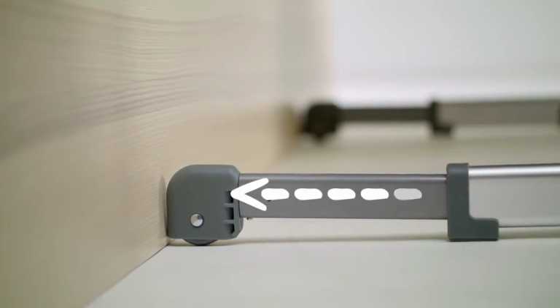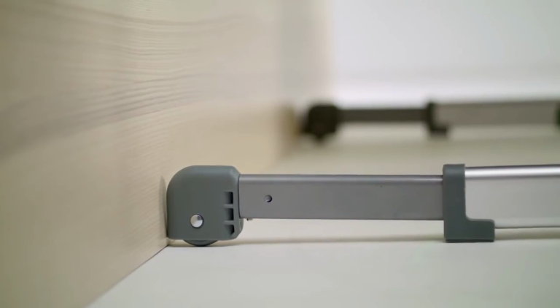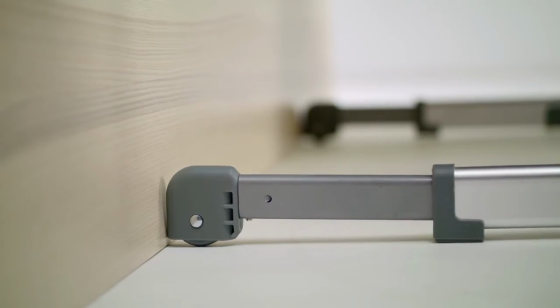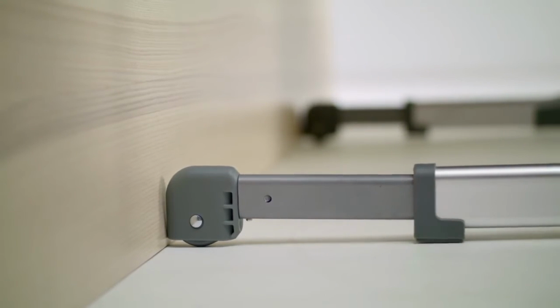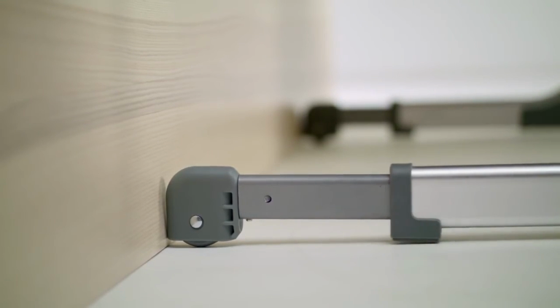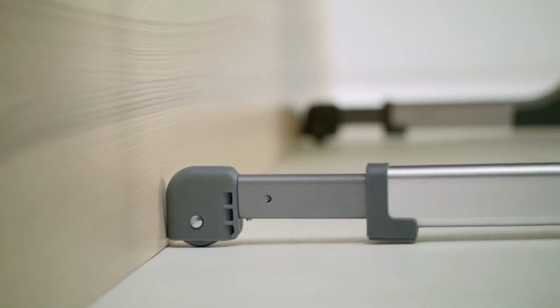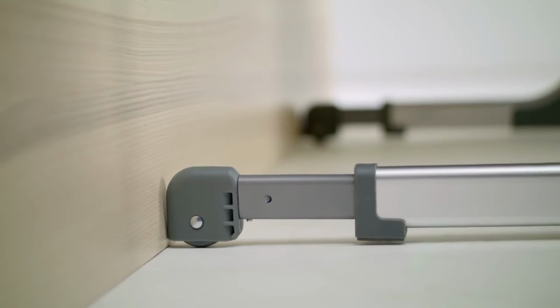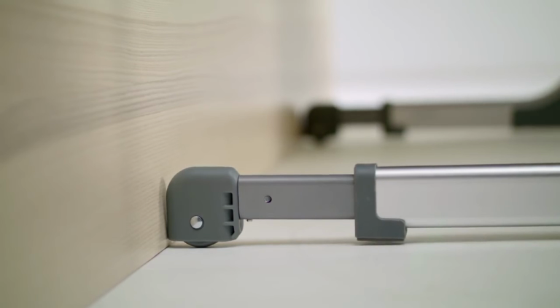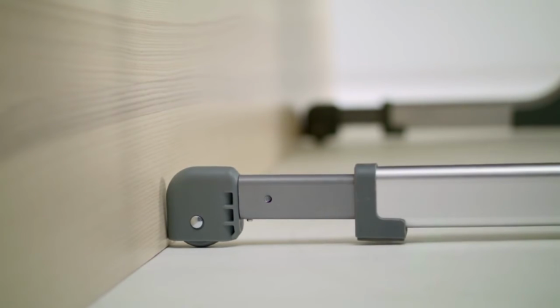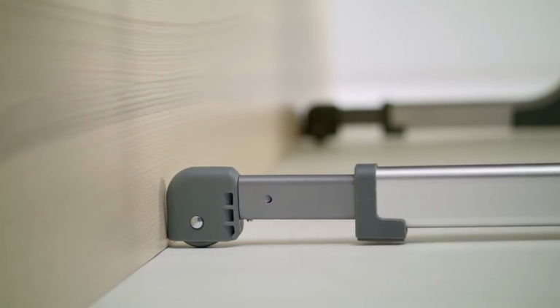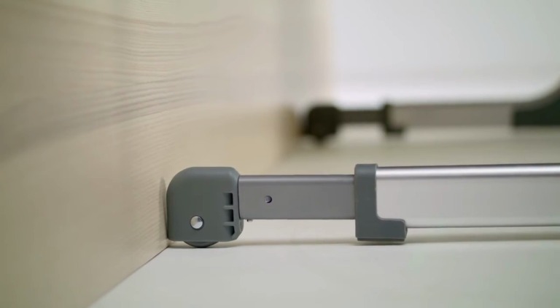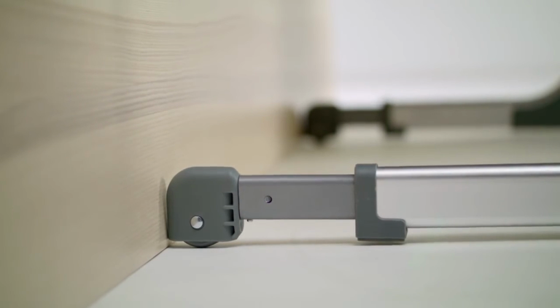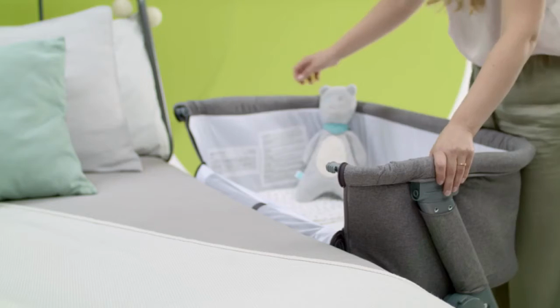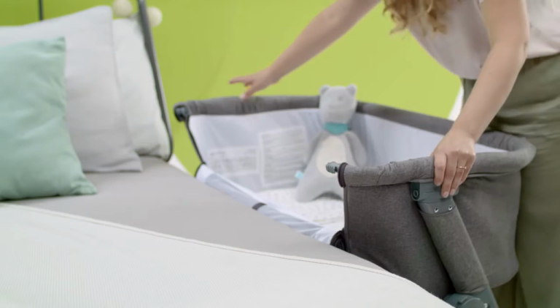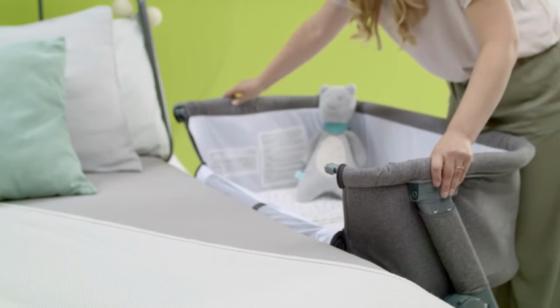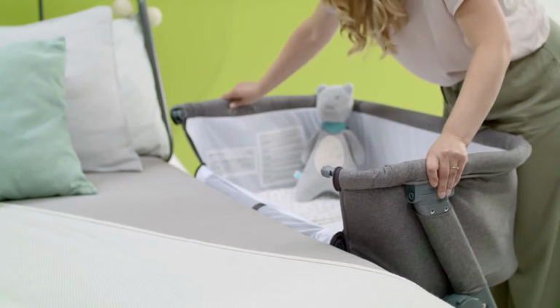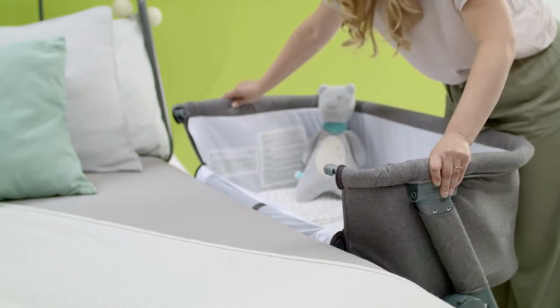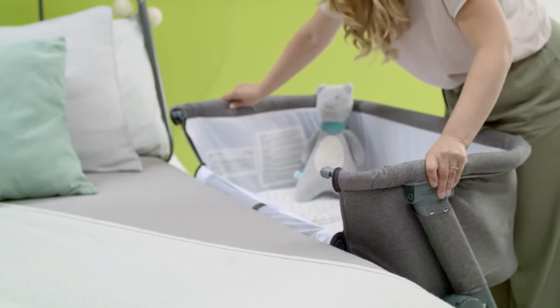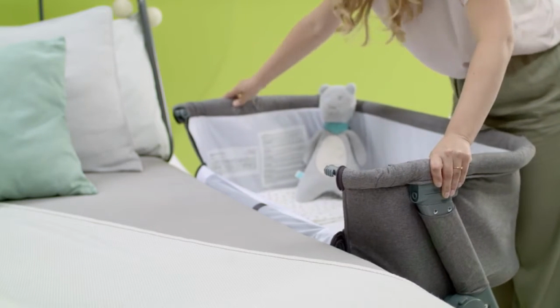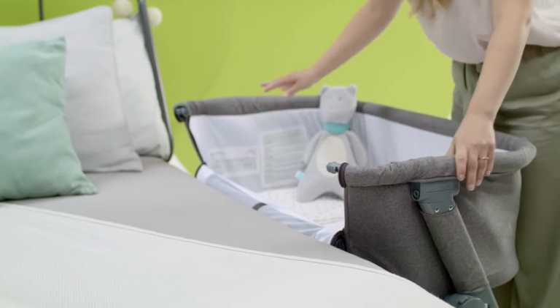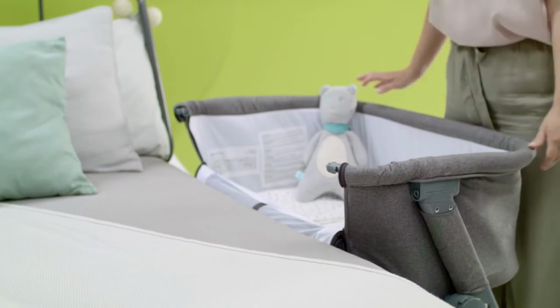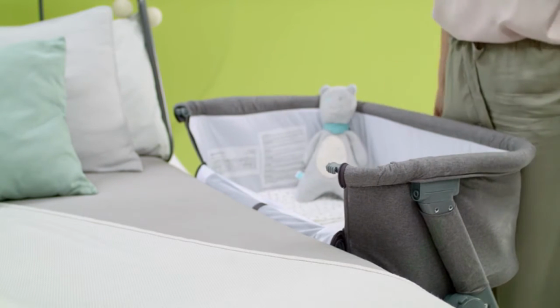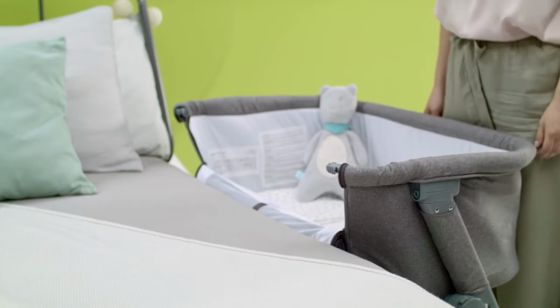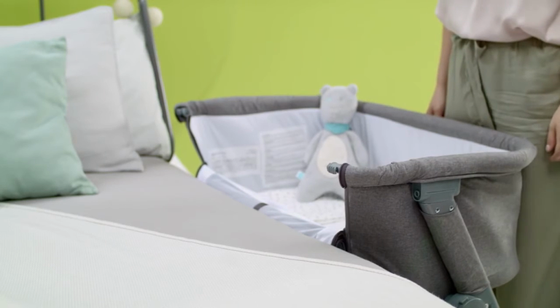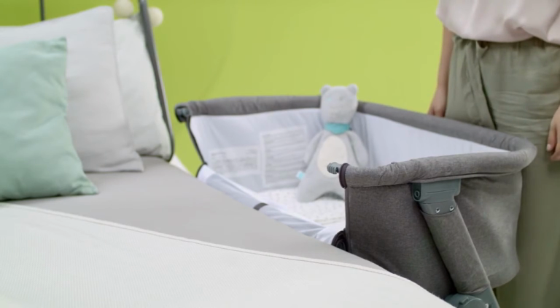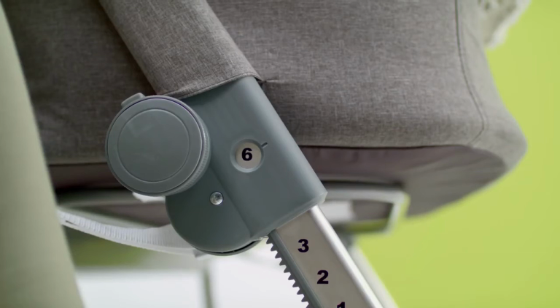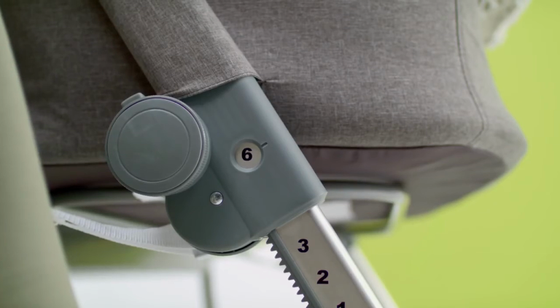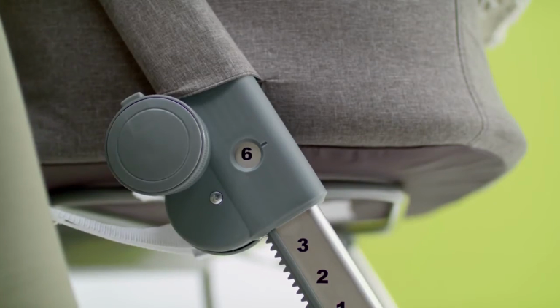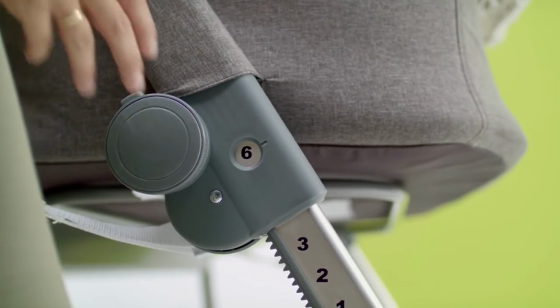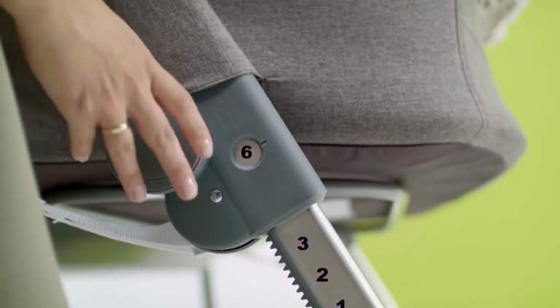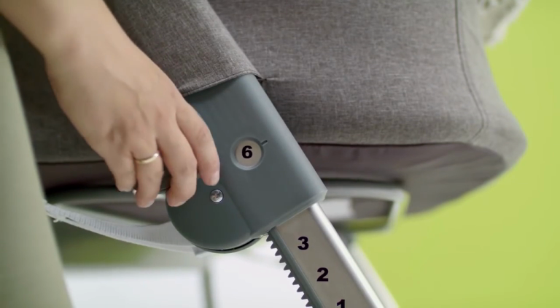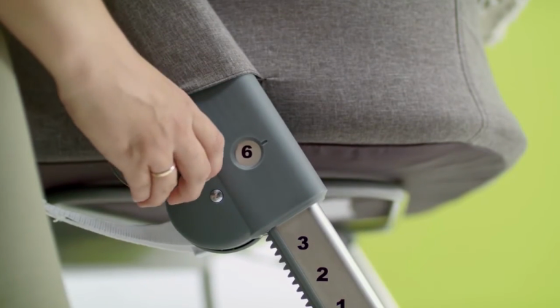If your bed has a built-up base, the cot base will automatically fit onto the bed frame. All of this ensures secure attachment and stability.